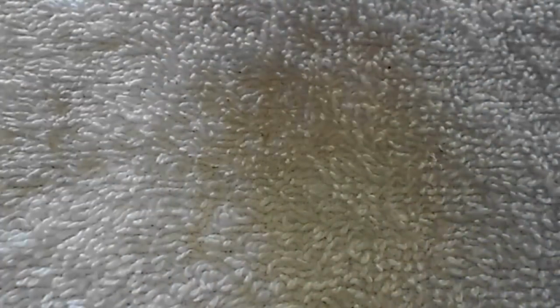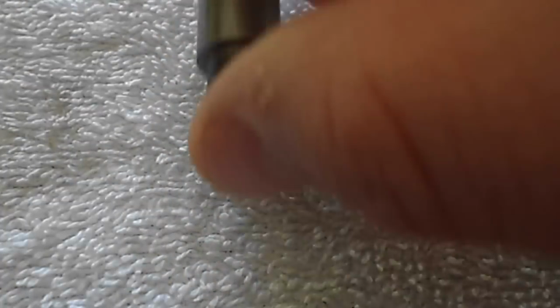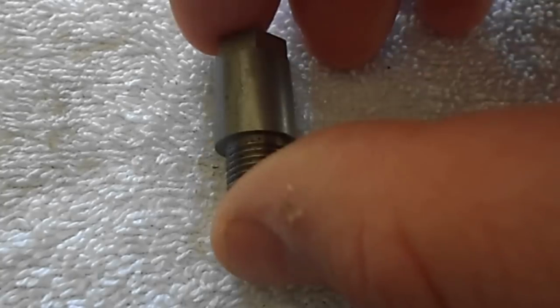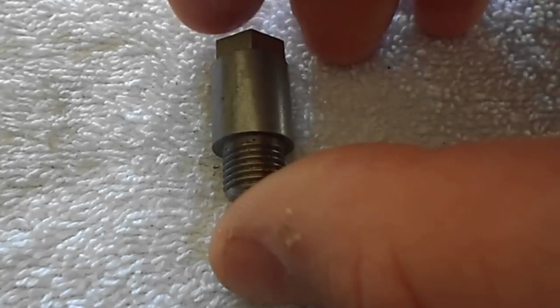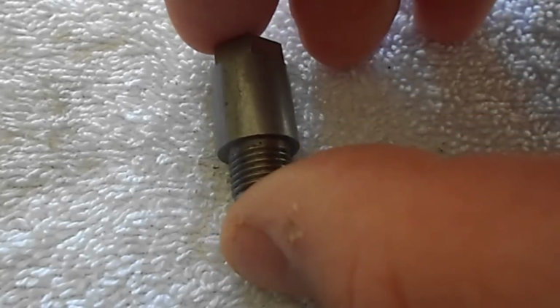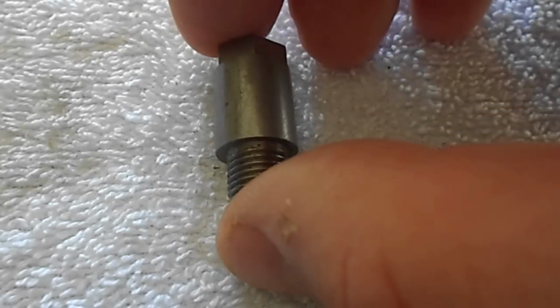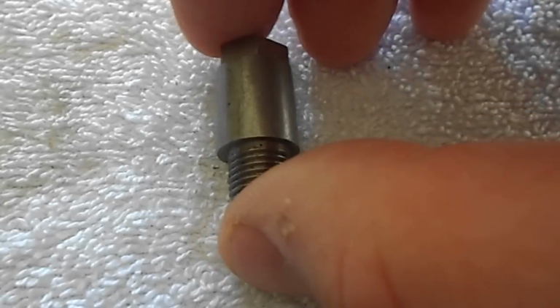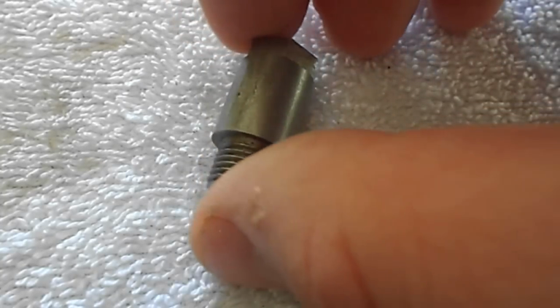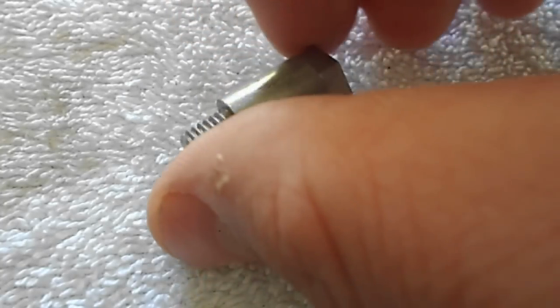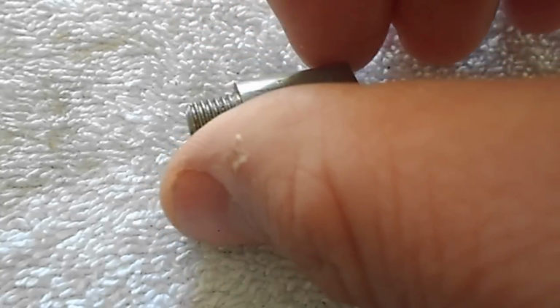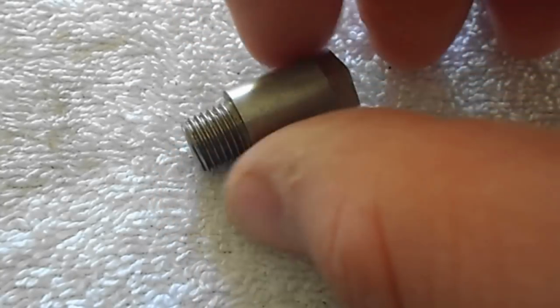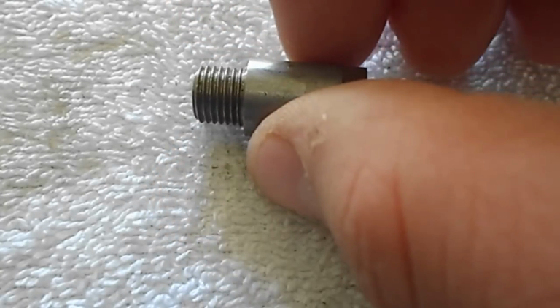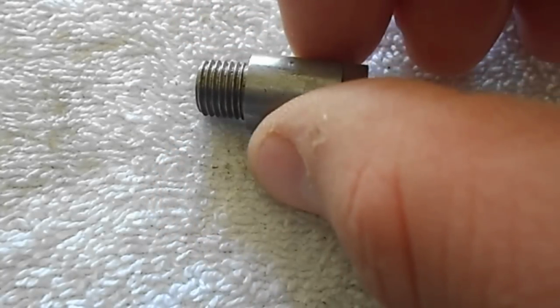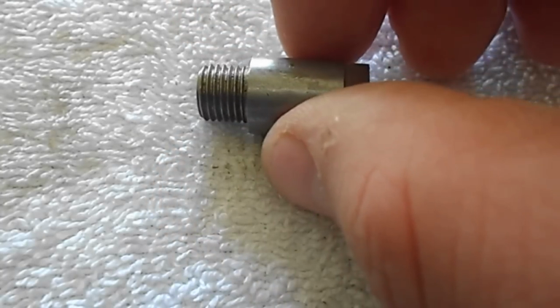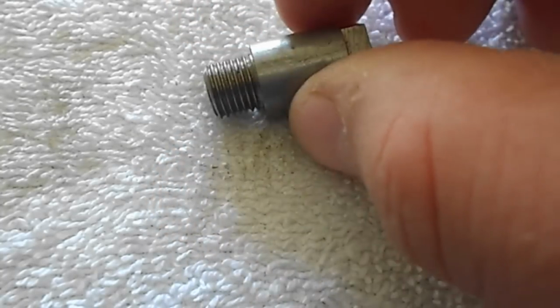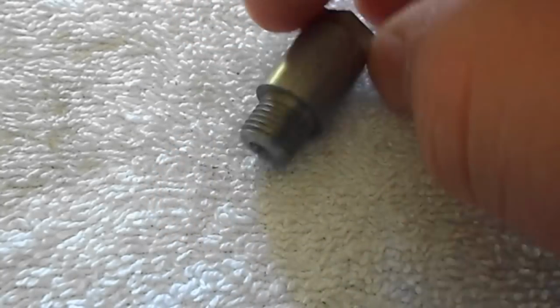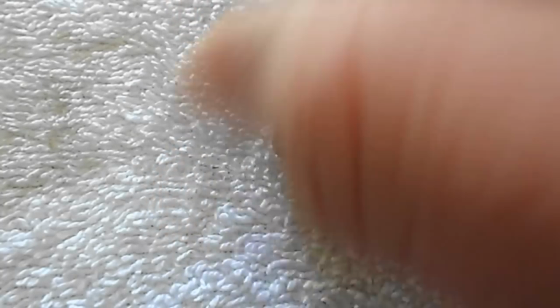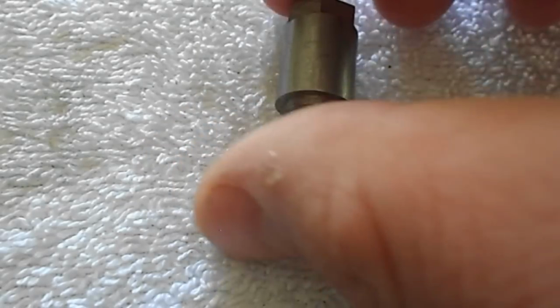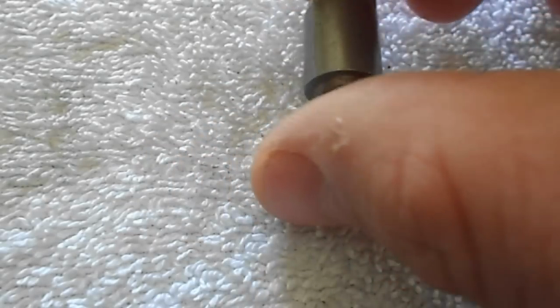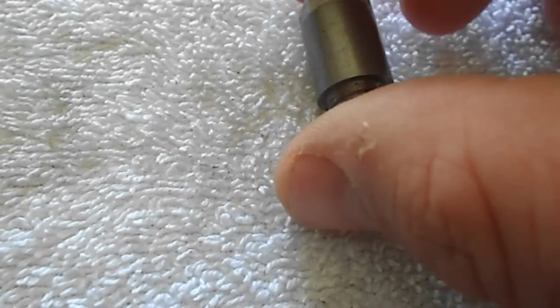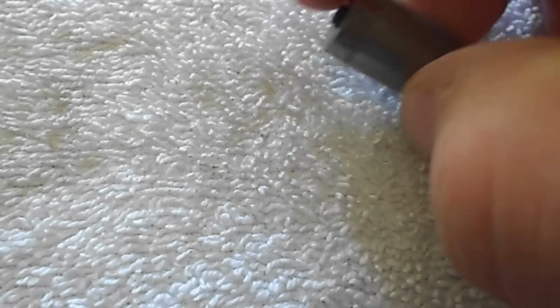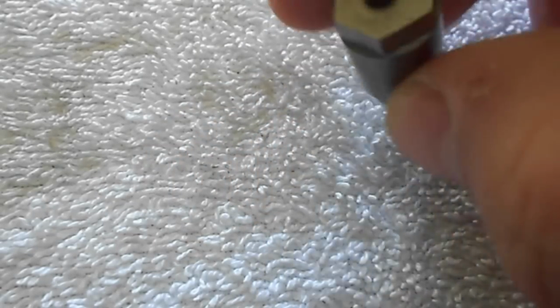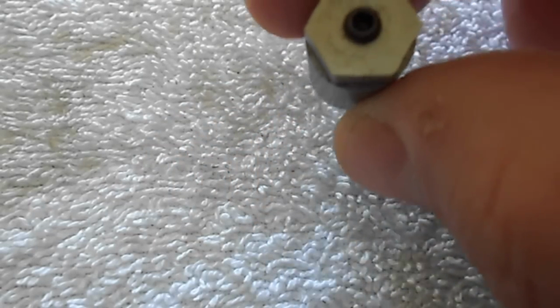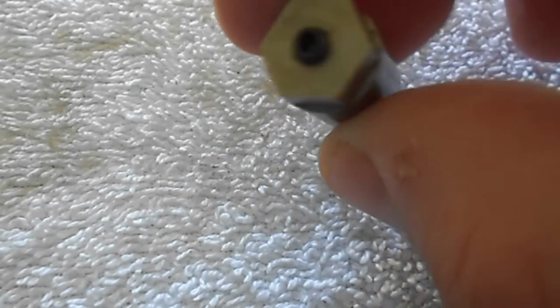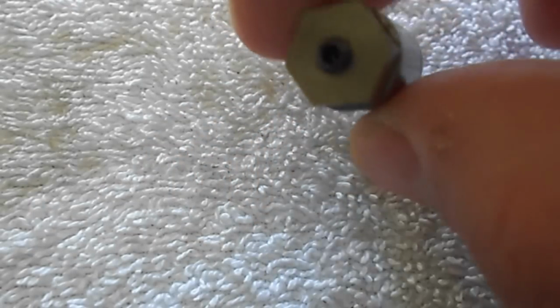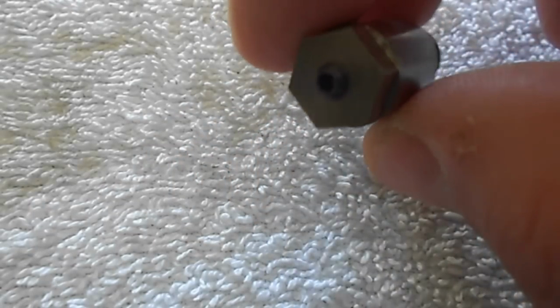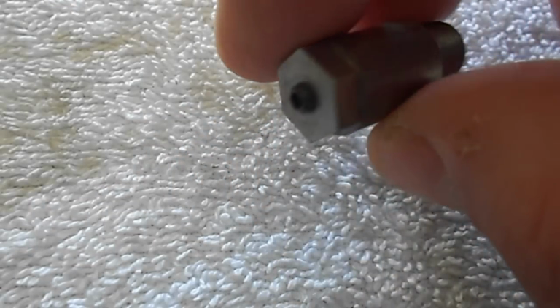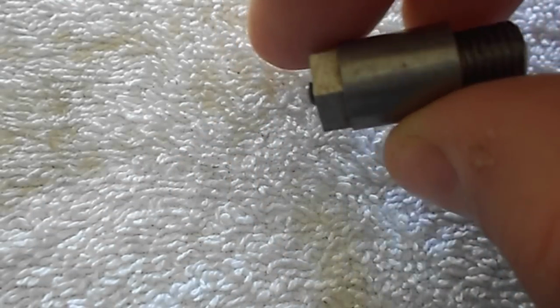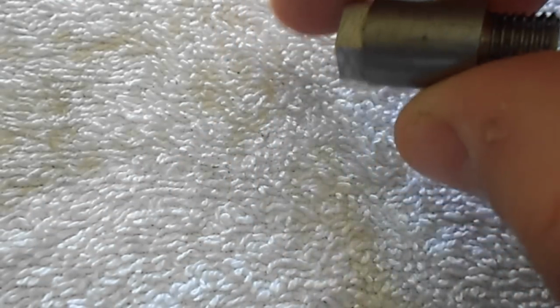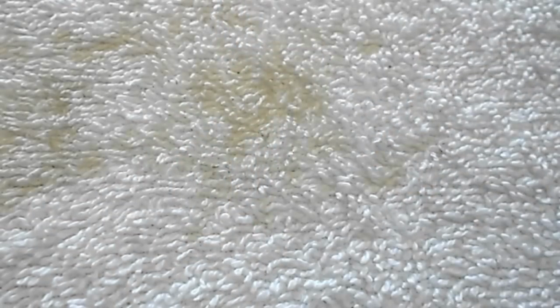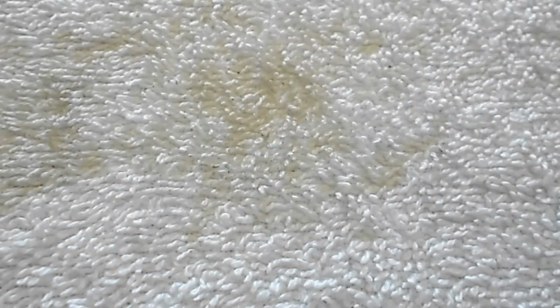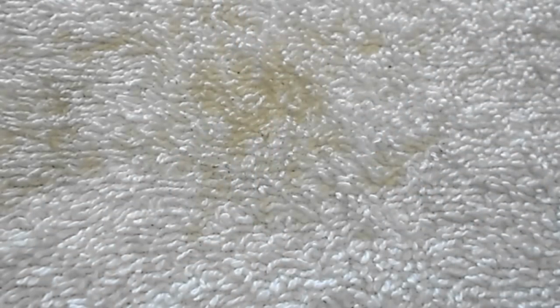This is a half inch body, 3-8ths 24 with a 7-16ths hex head on it. This one doesn't have a clean-out screw on it.